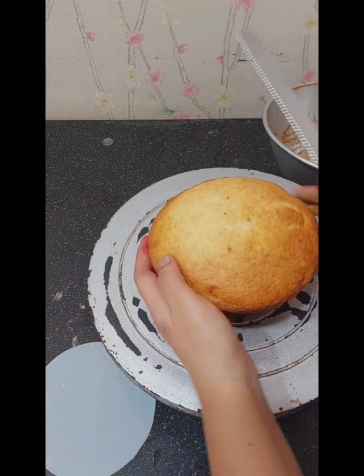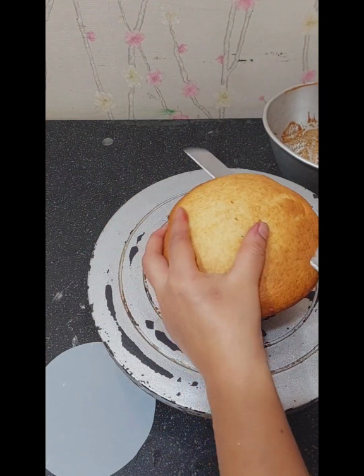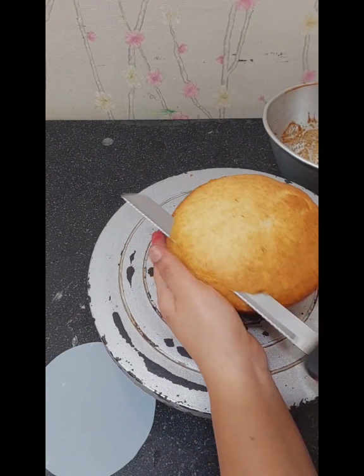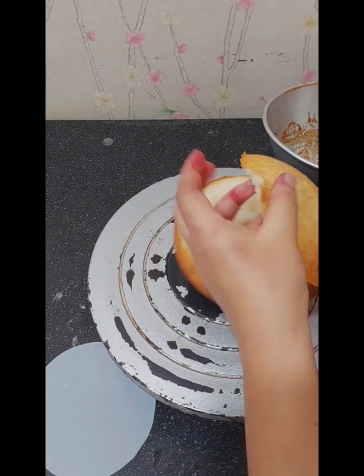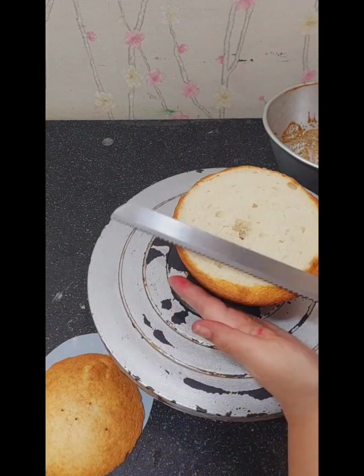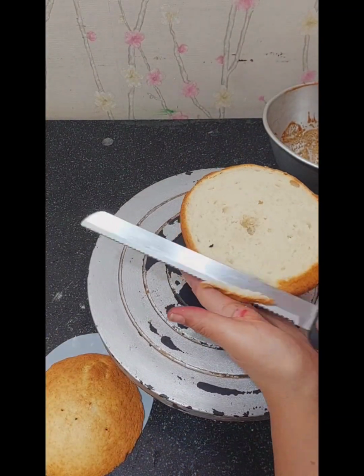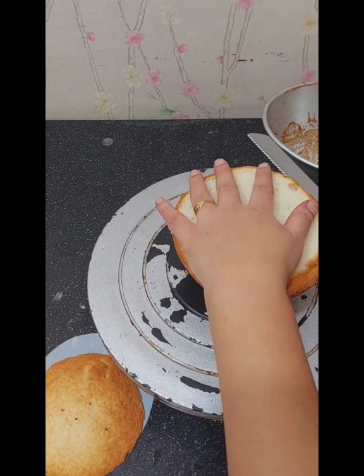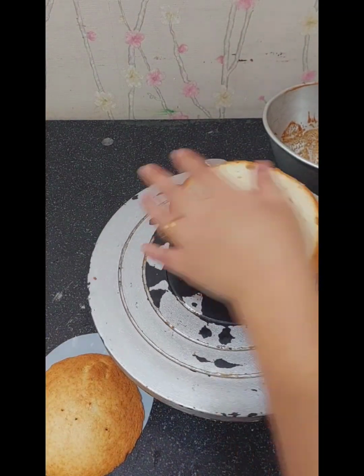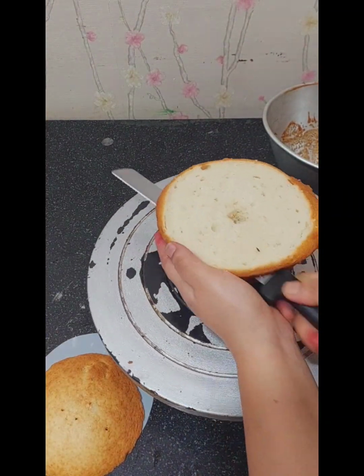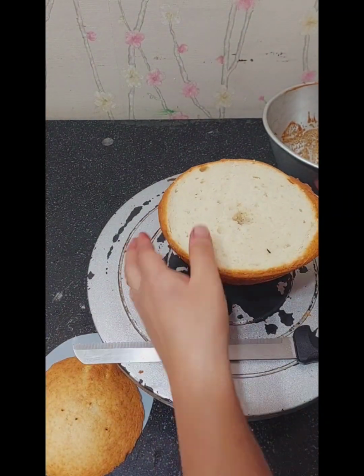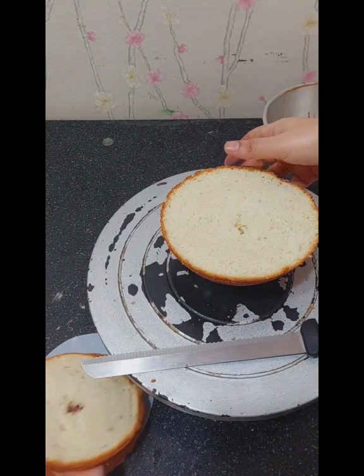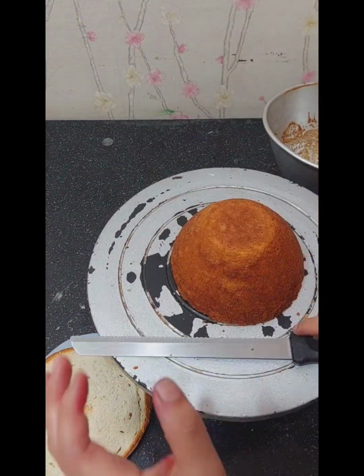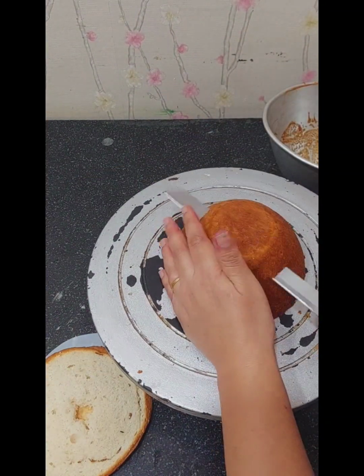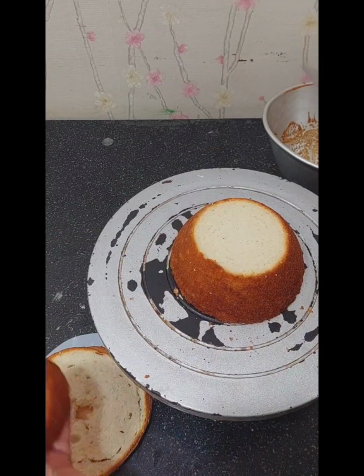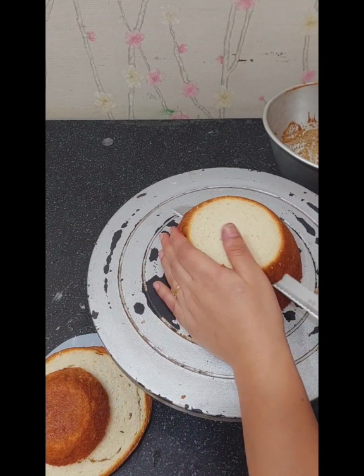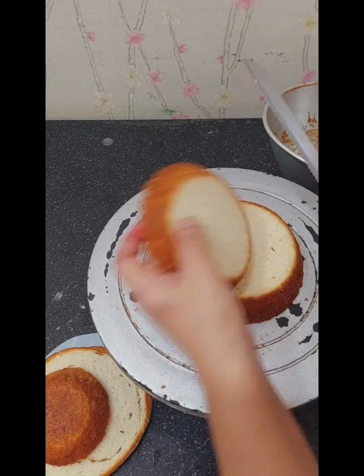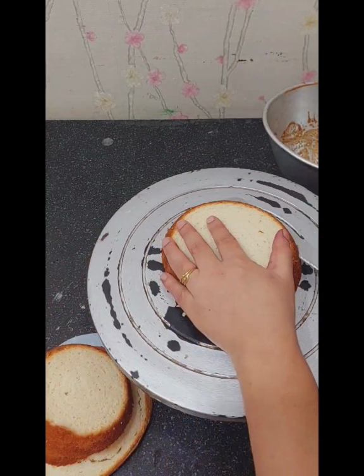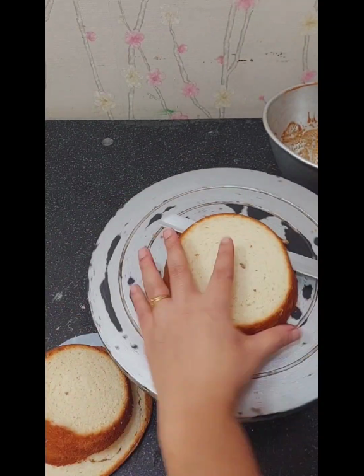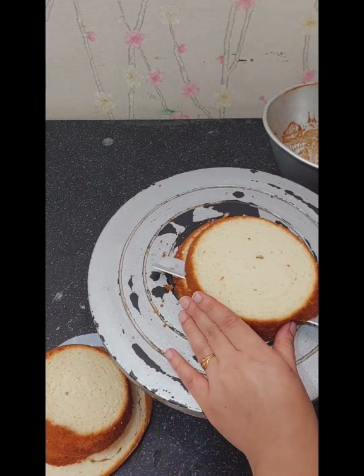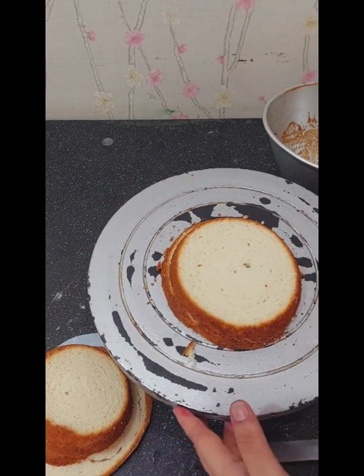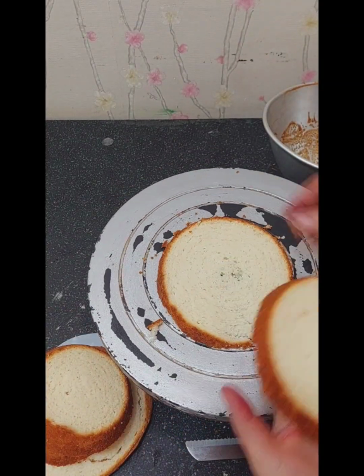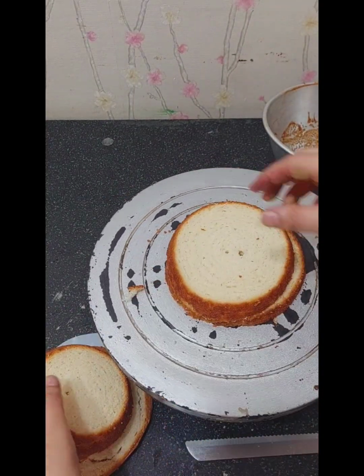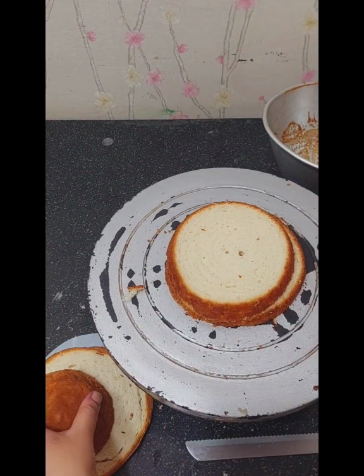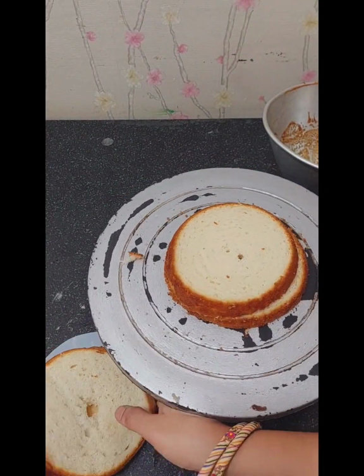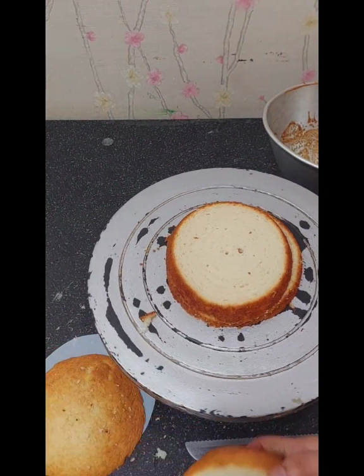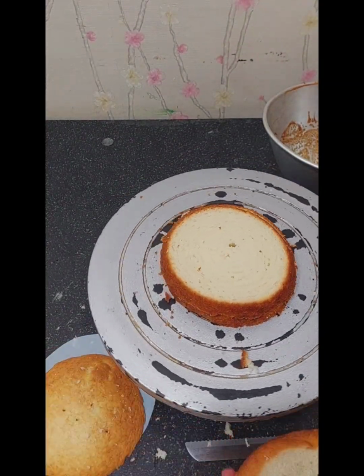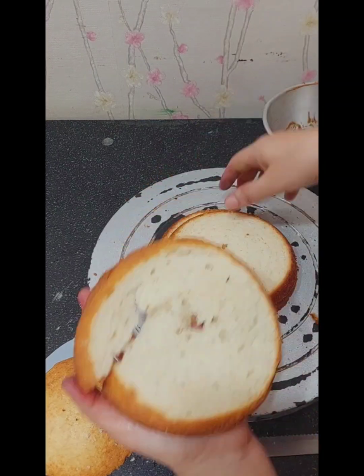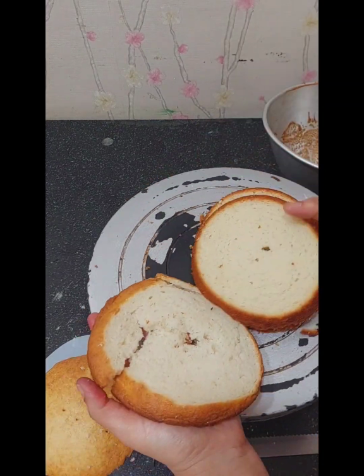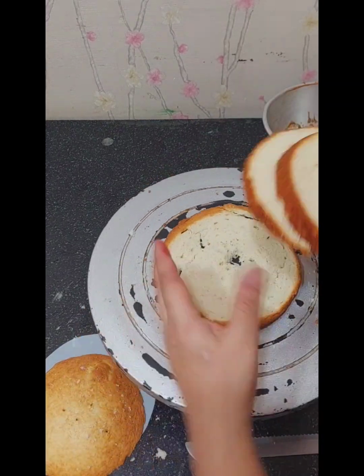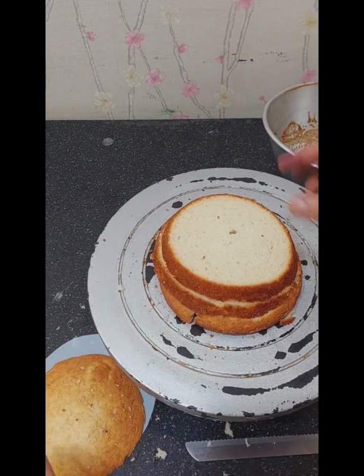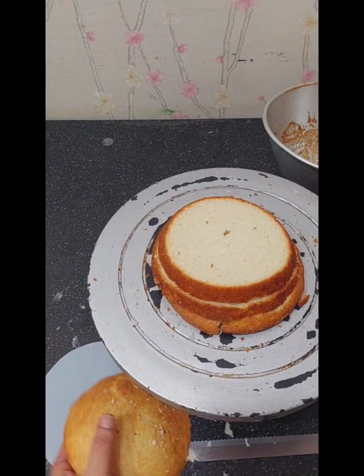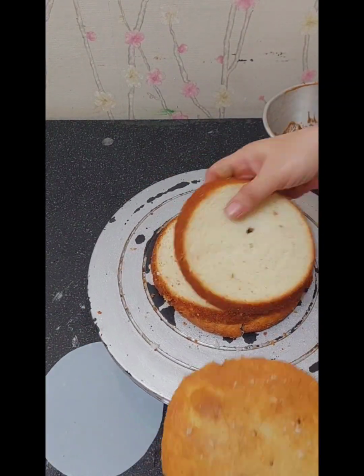I received an instant cake order, and it was the first time I had a call like this. They had a design ready in the WhatsApp catalog with a good photo, and they needed a cake made in just 2-3 hours.